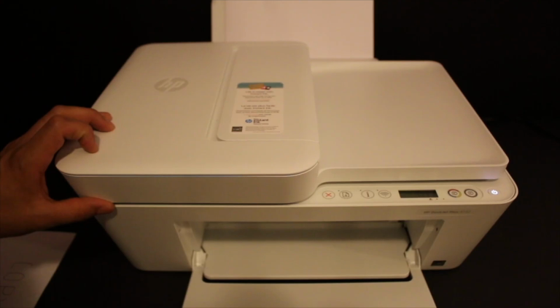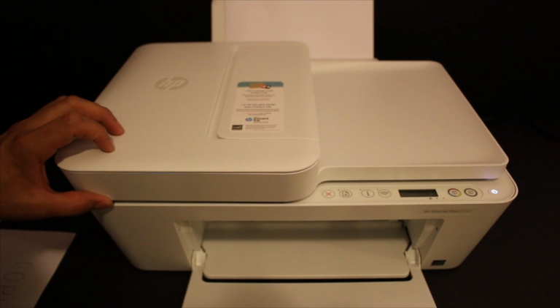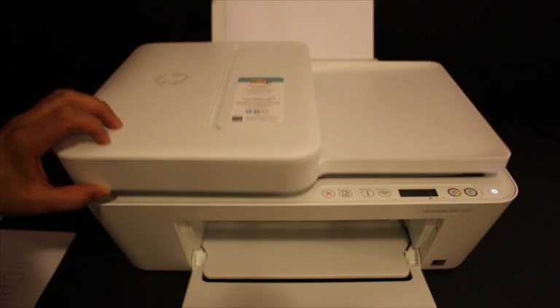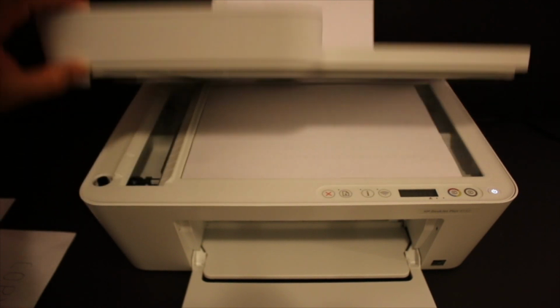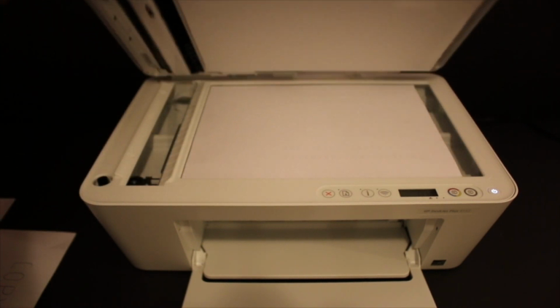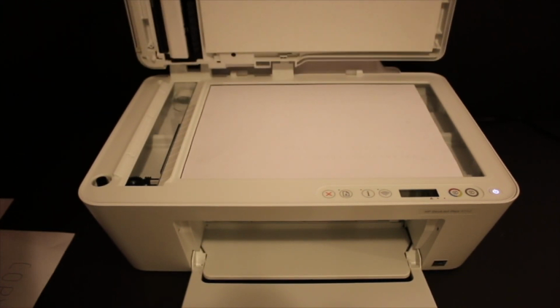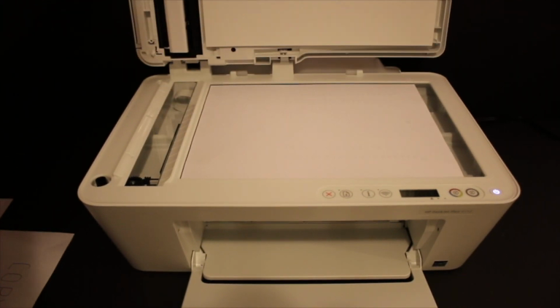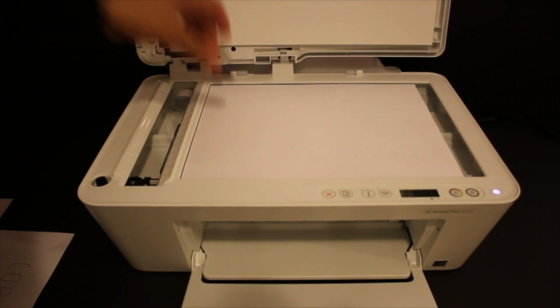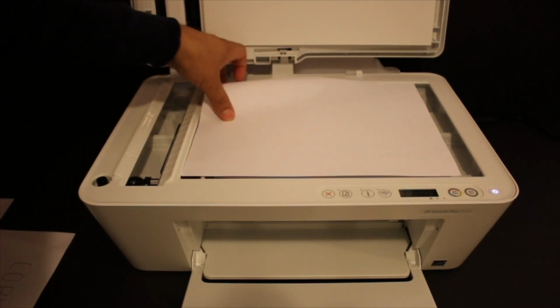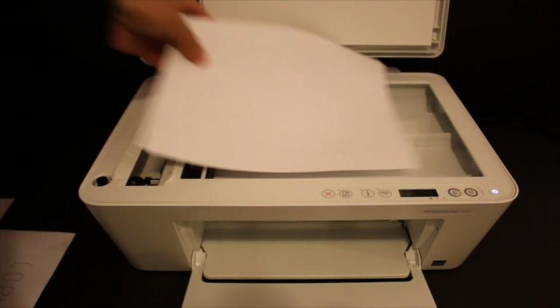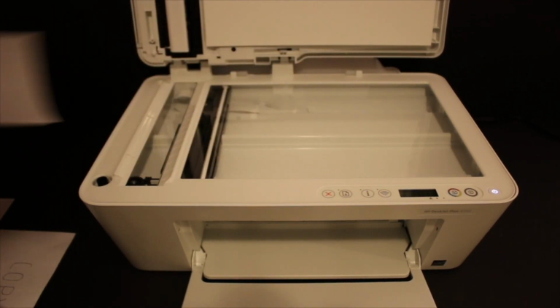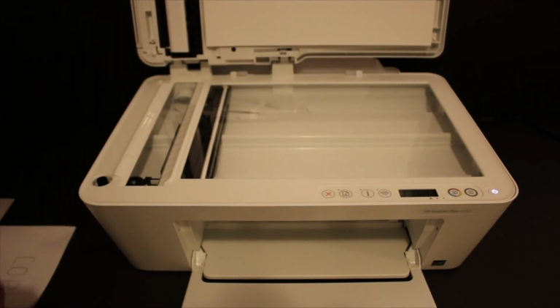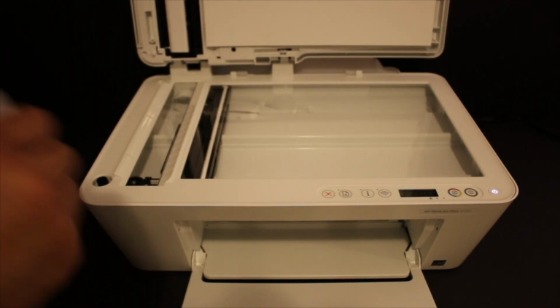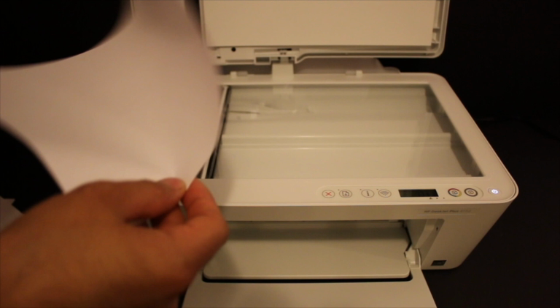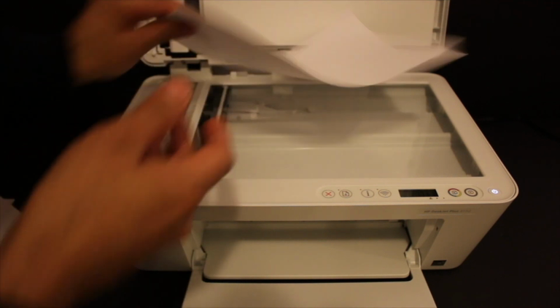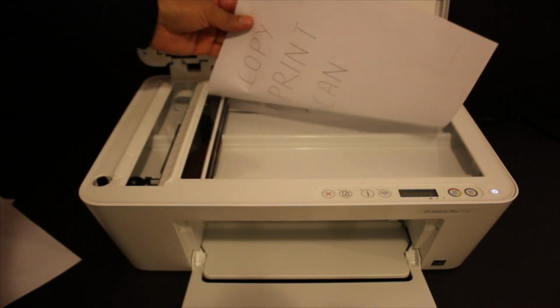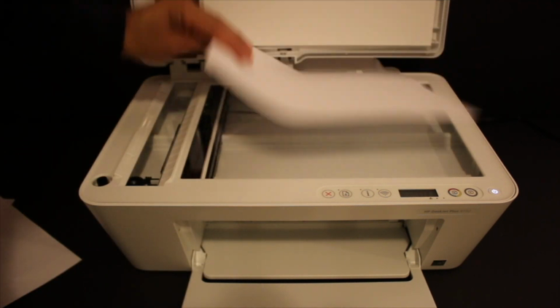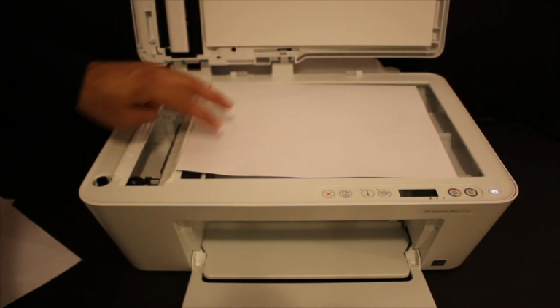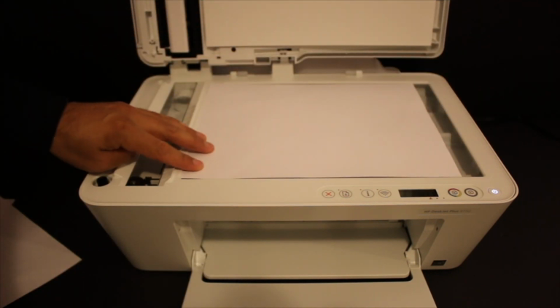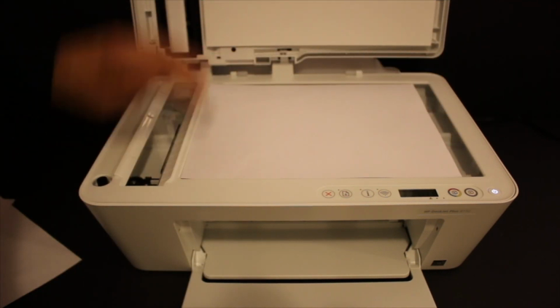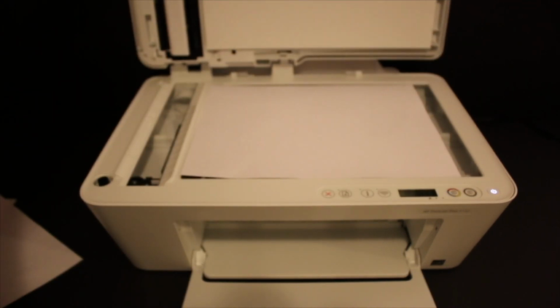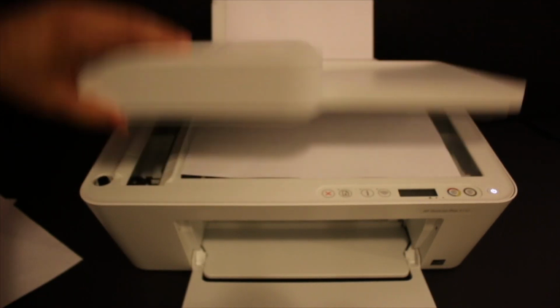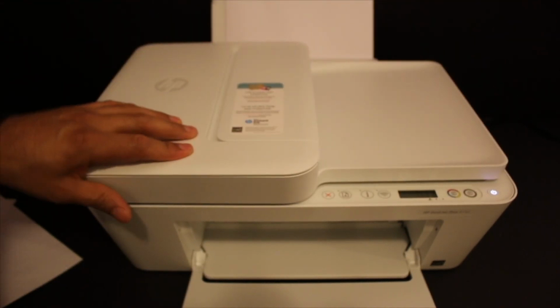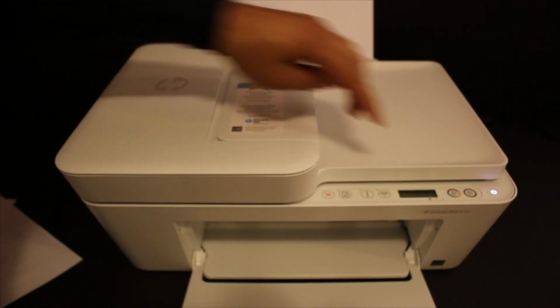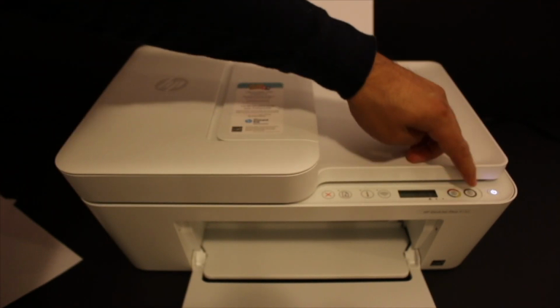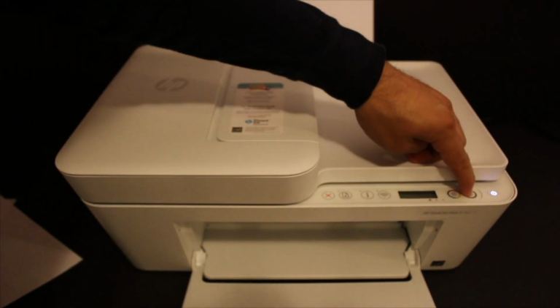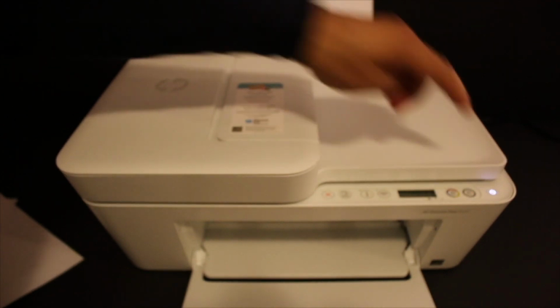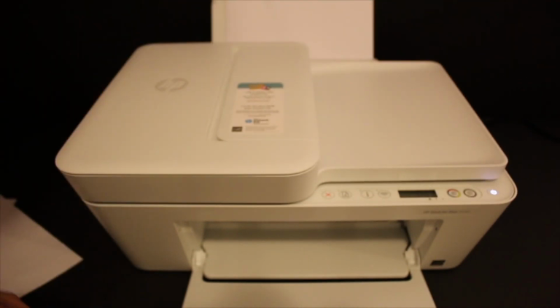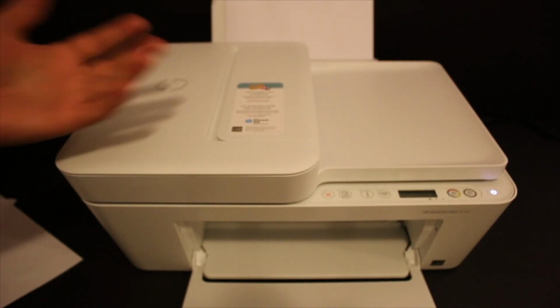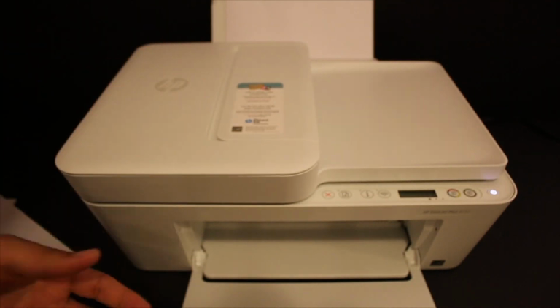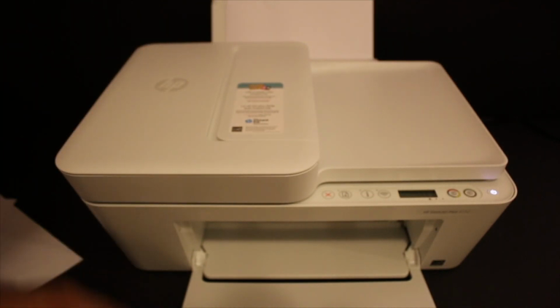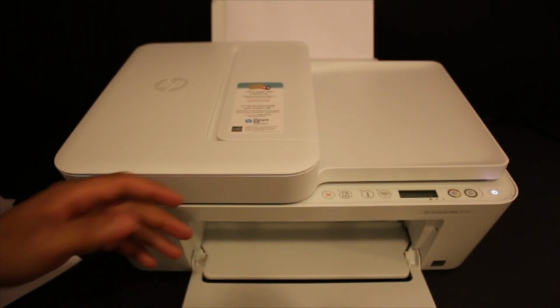To do a copy, open the top scanner lid and place a page facing downwards. Click the copy button and it will send a command to the printer to perform the copy.